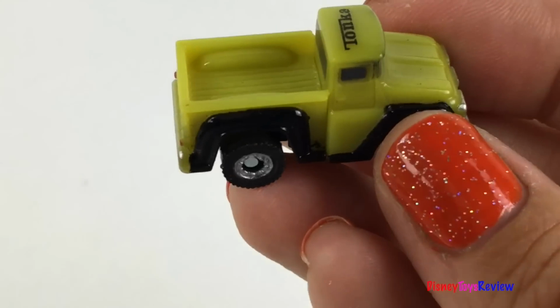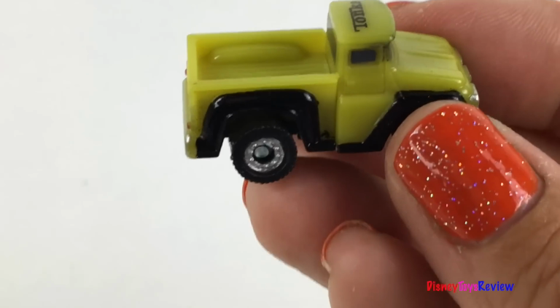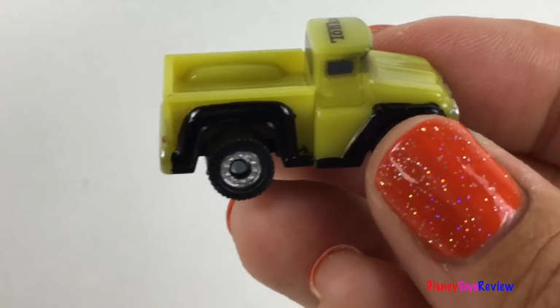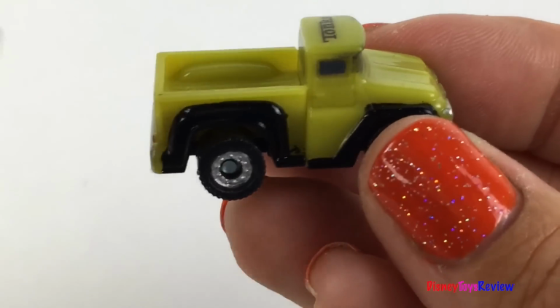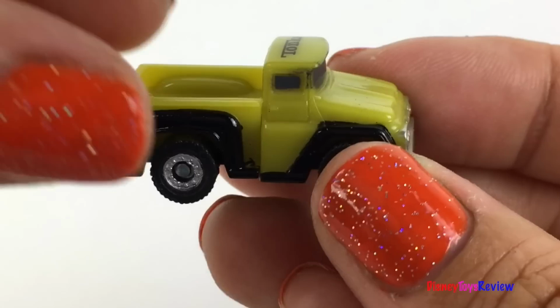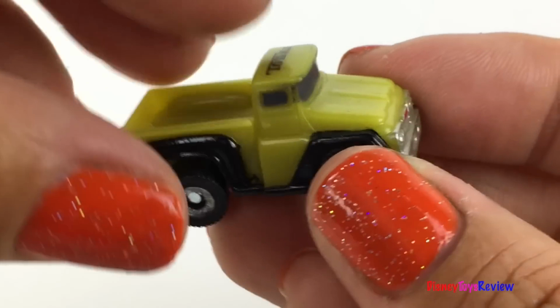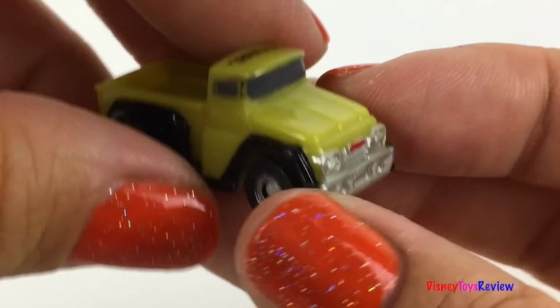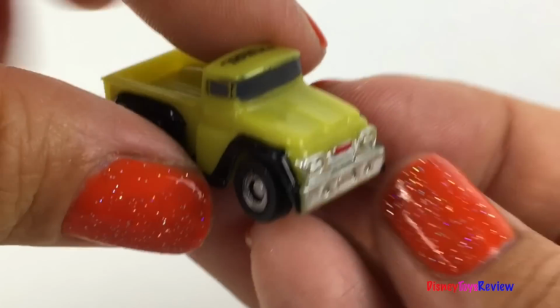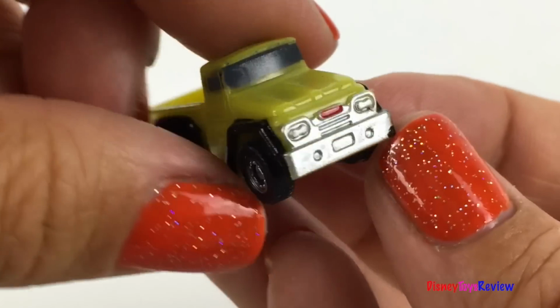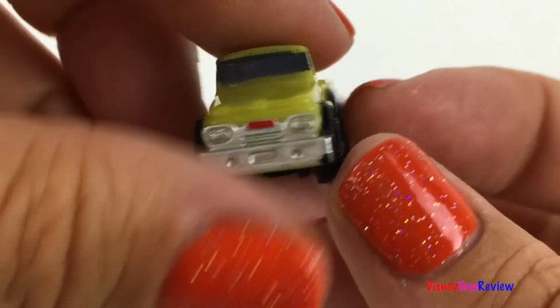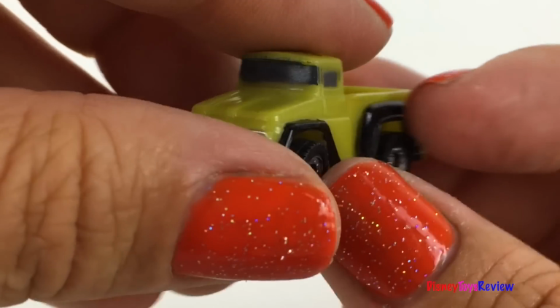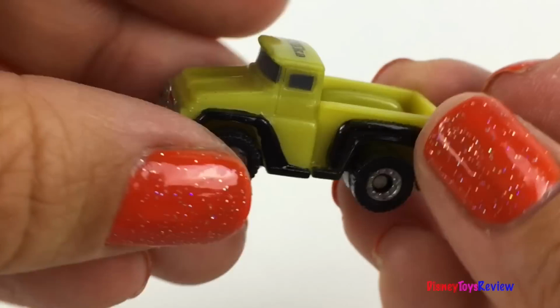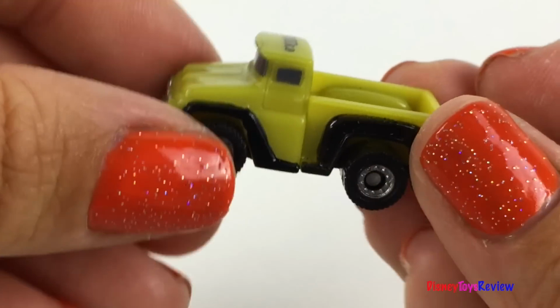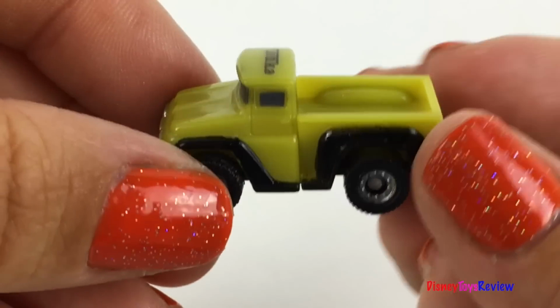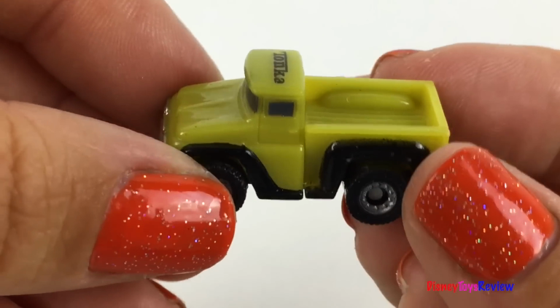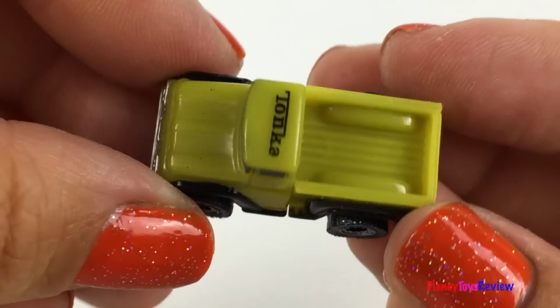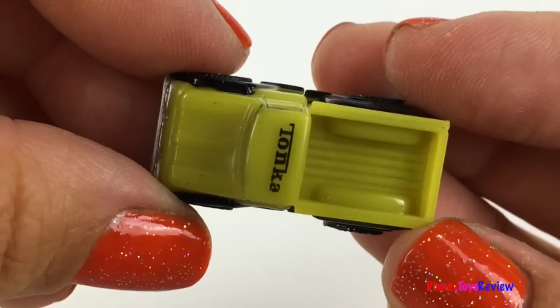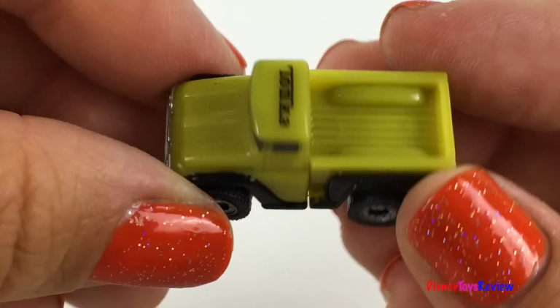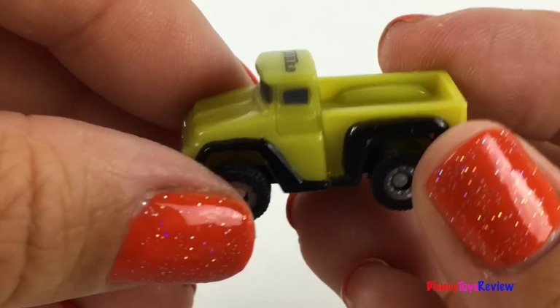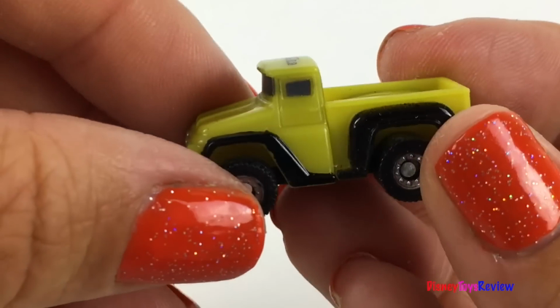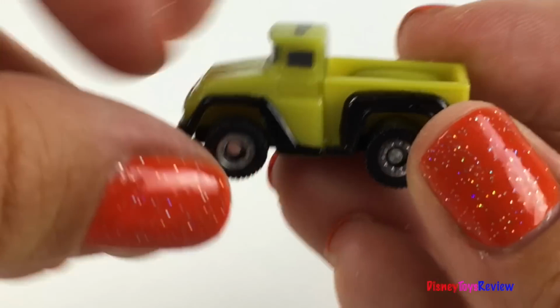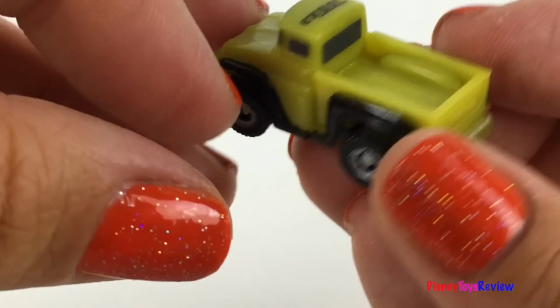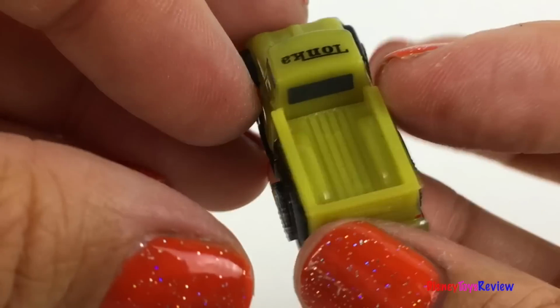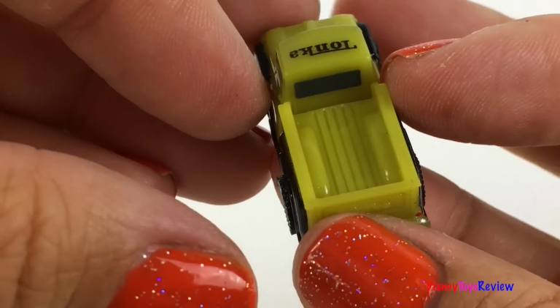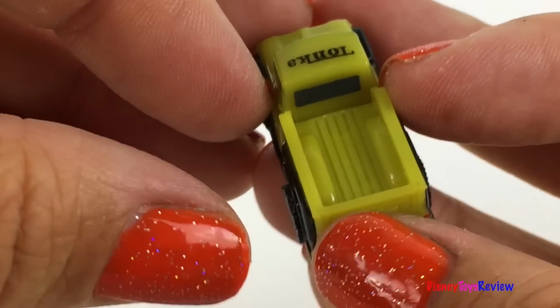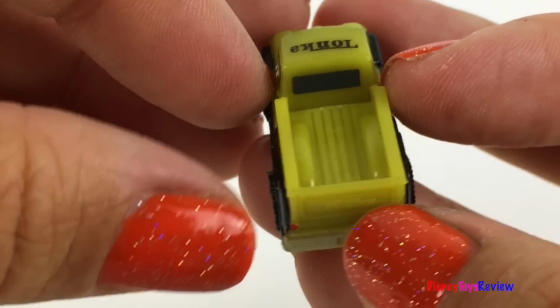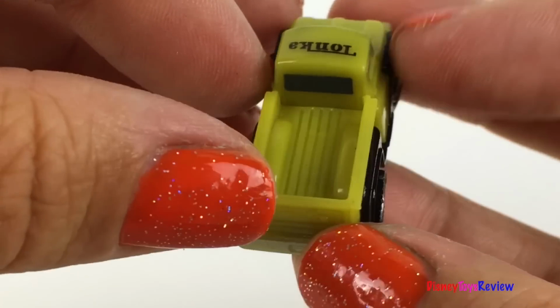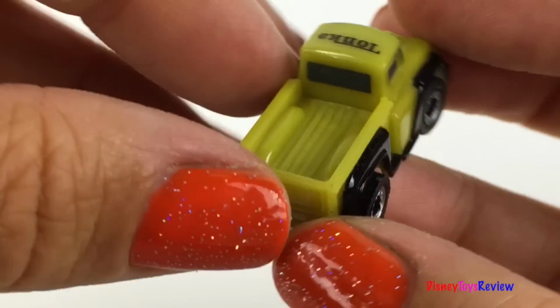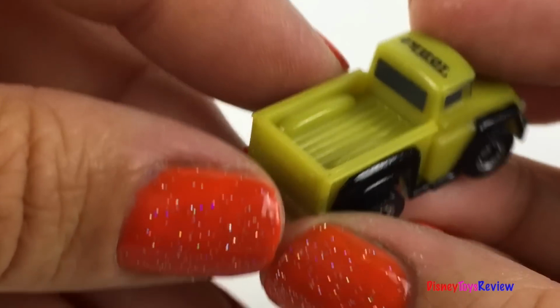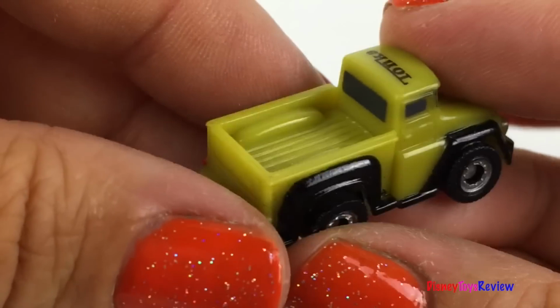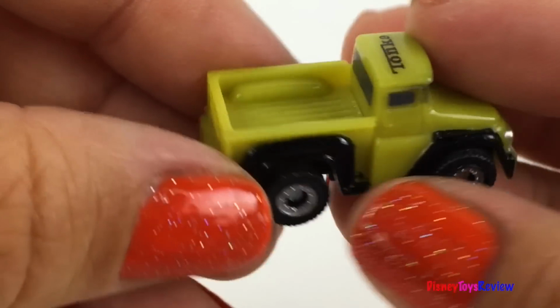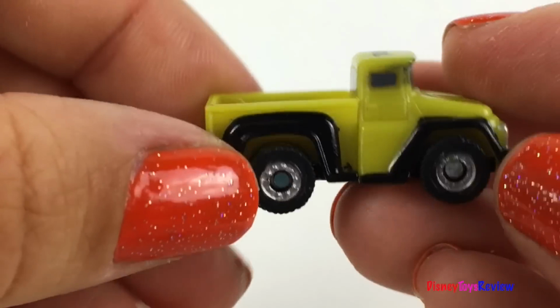Here's another truck. Wow, I love this color. You can carry things in the back.